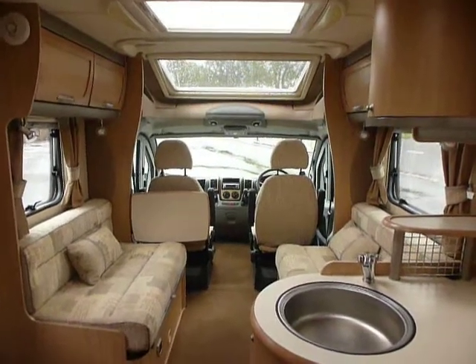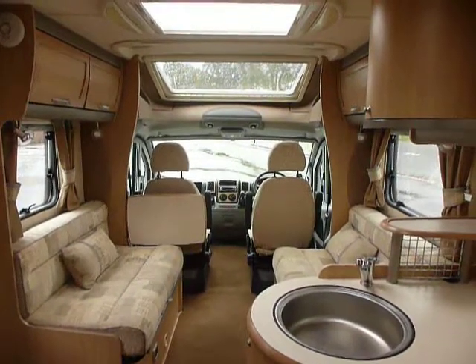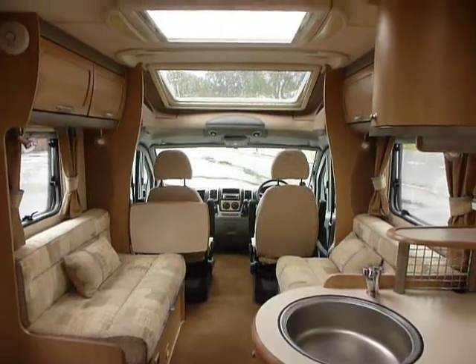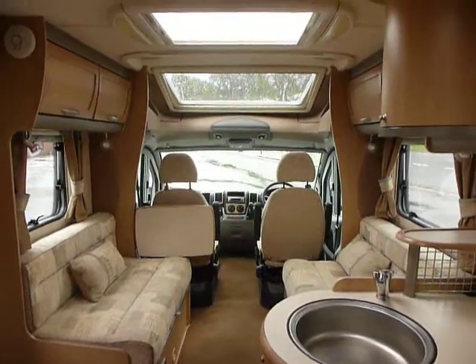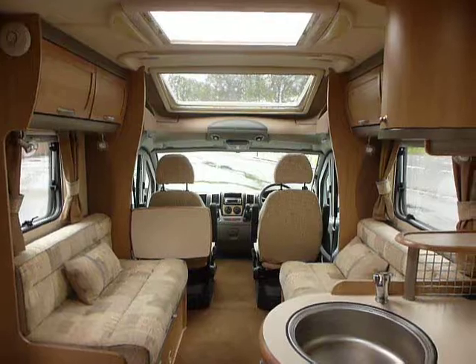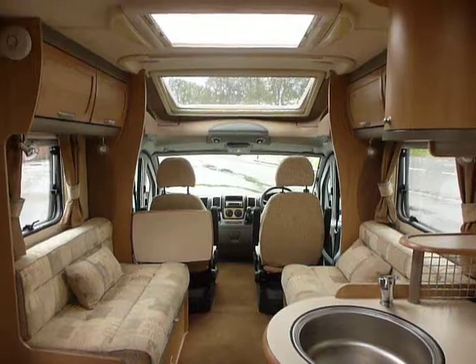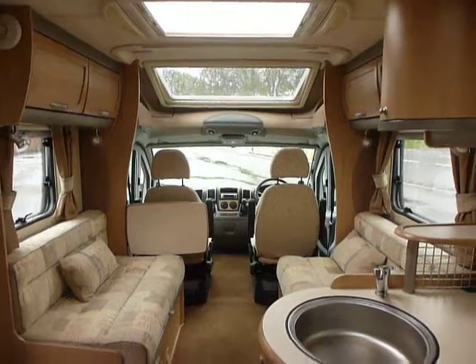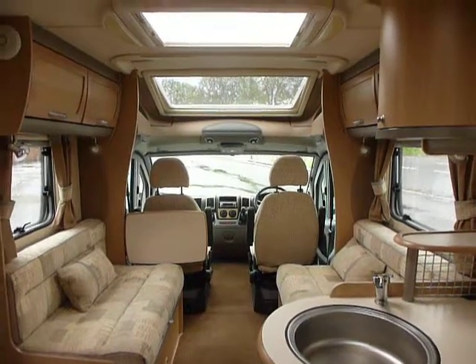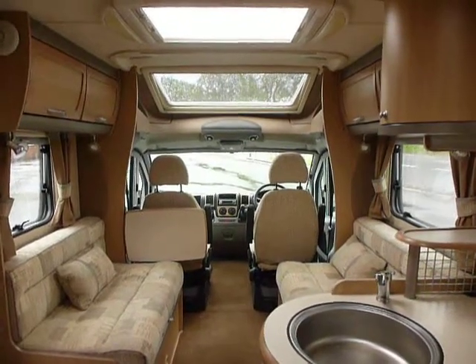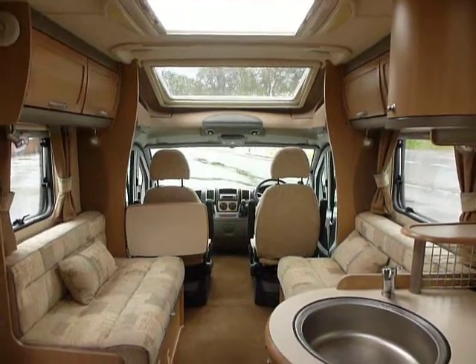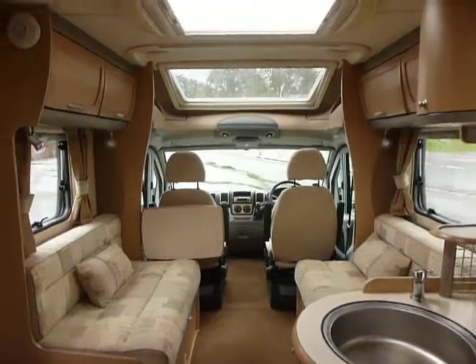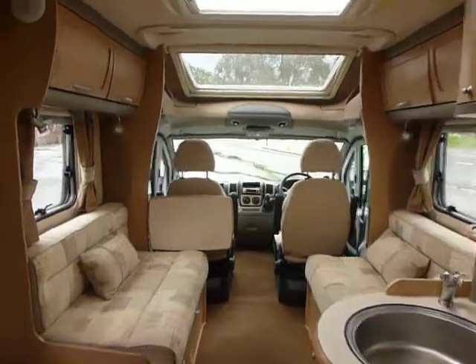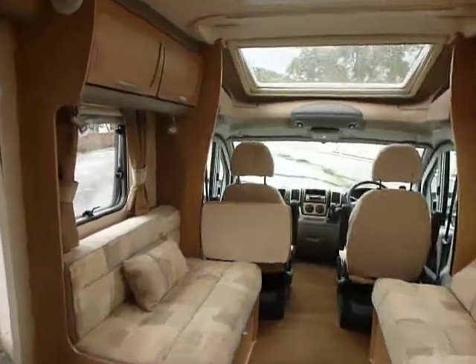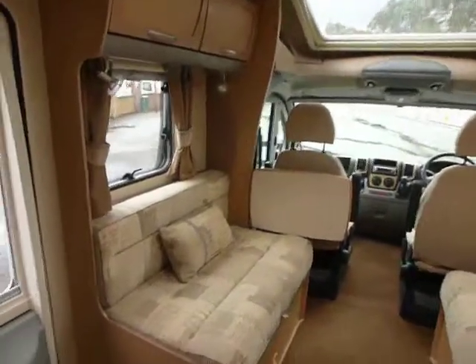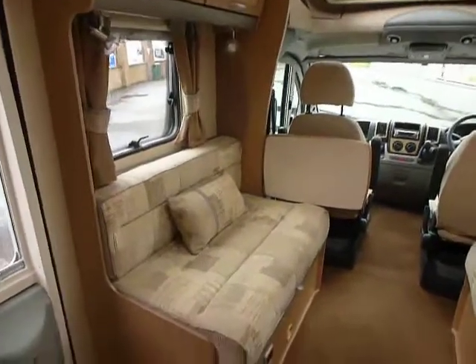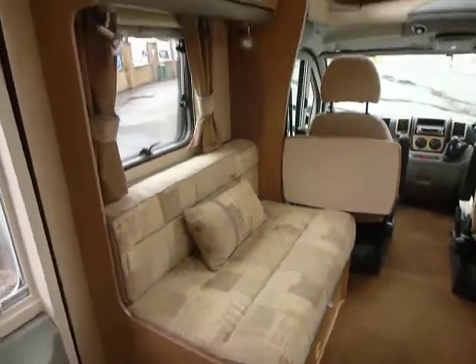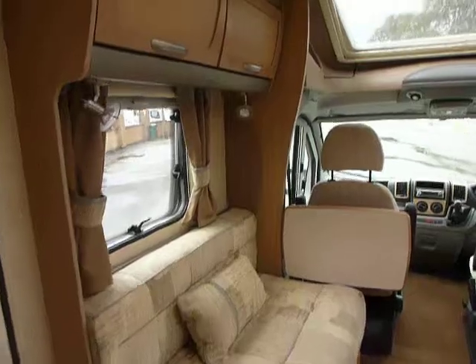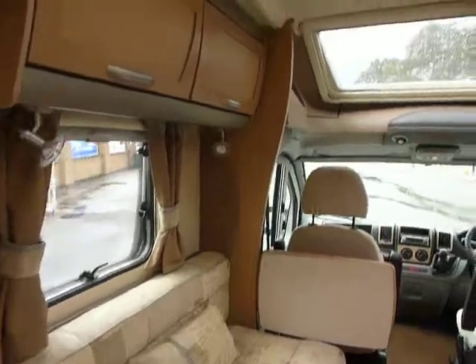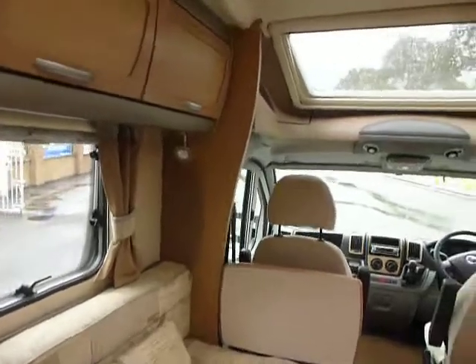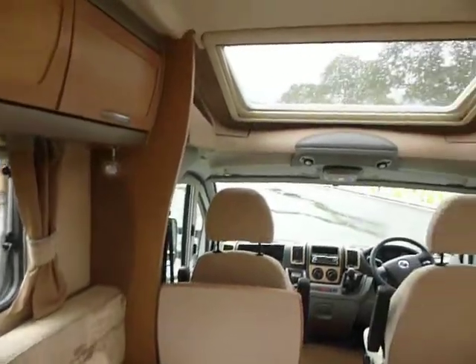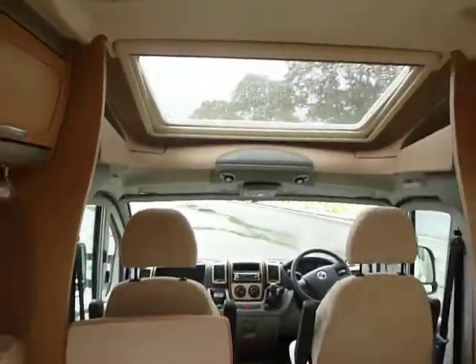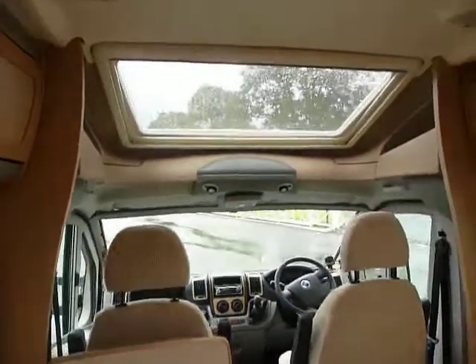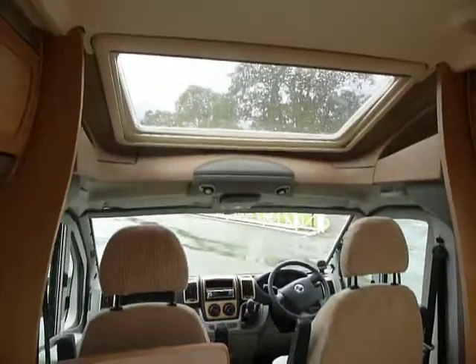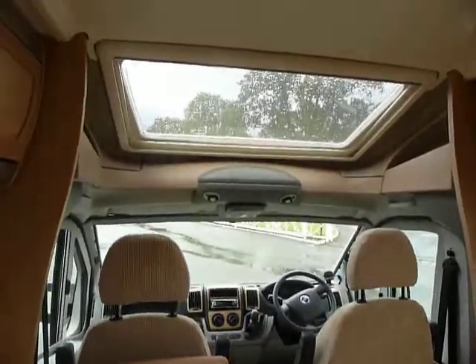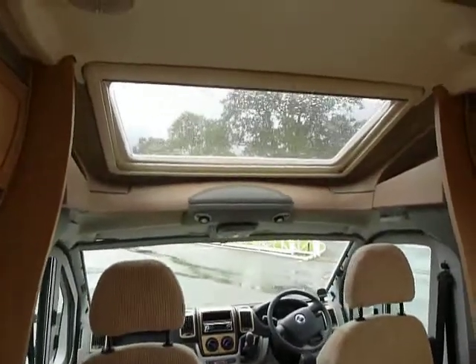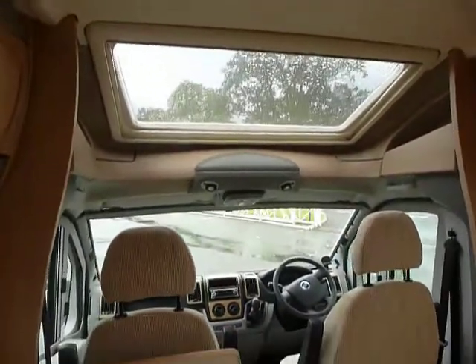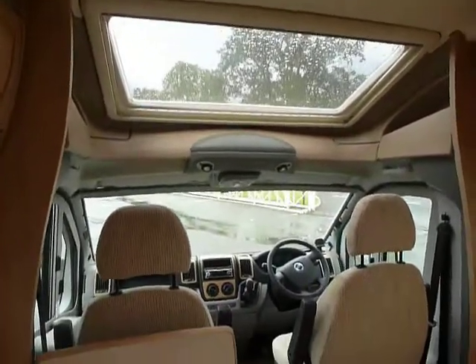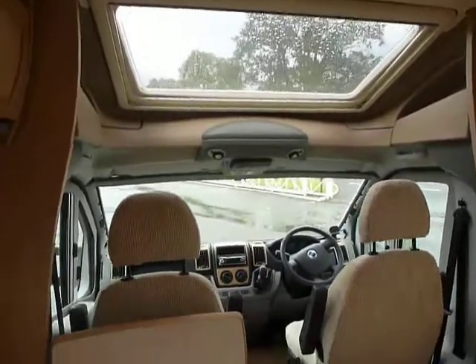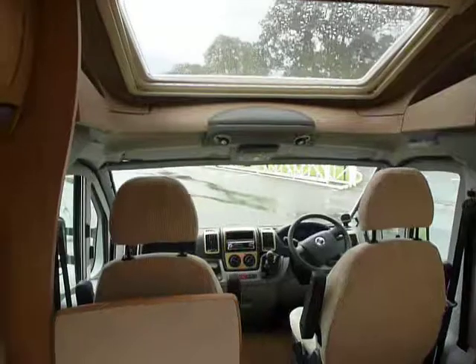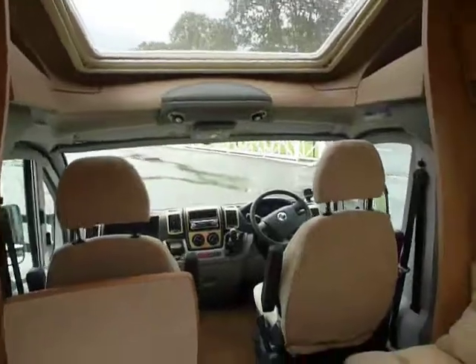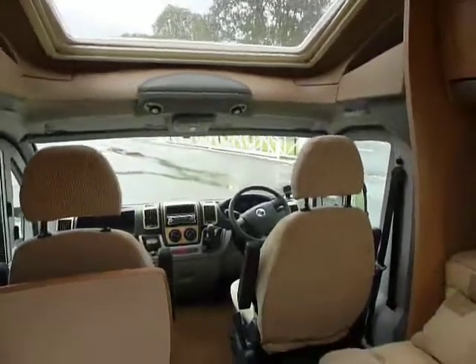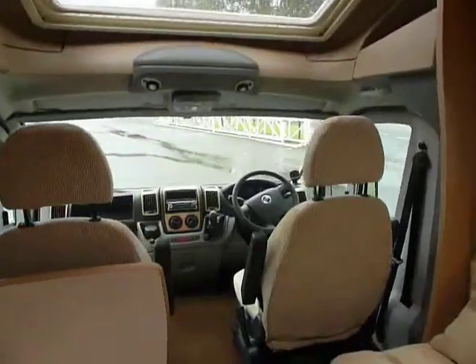This is a Besker E560, a 2007 model. It's got a nice seating area grouped at the front, with a big panoramic roof light in the front cab area which lets in a lot of light and opens this area right up.